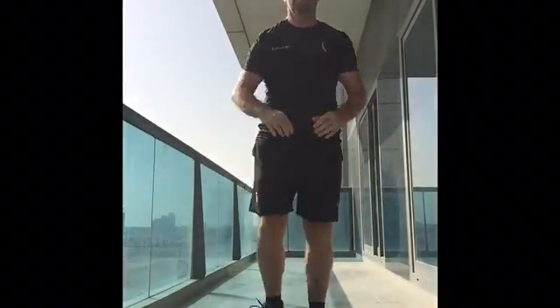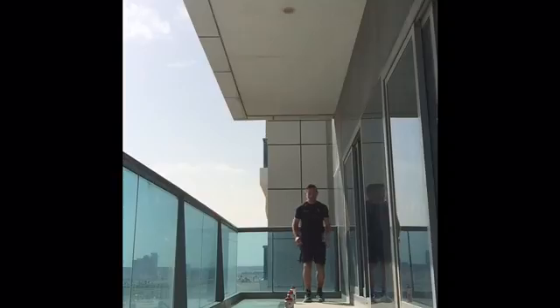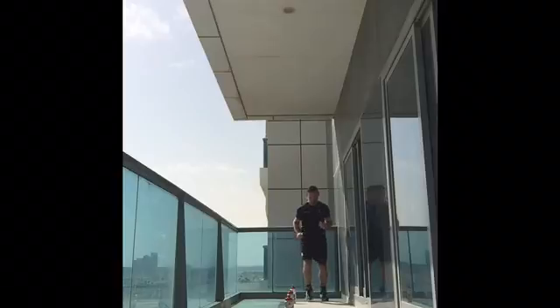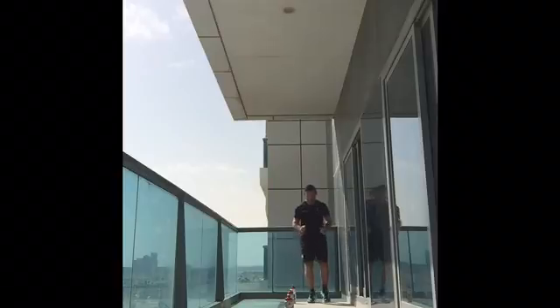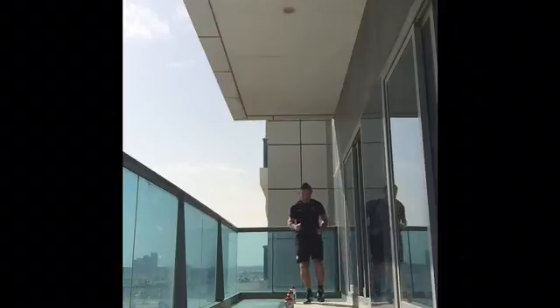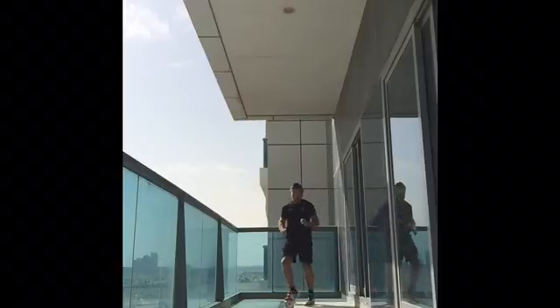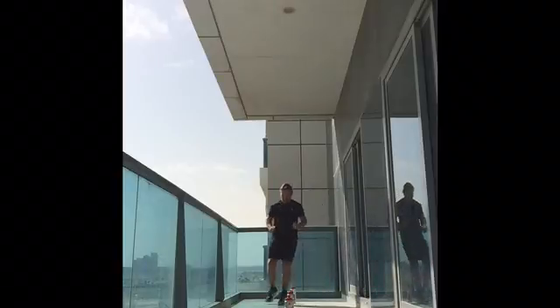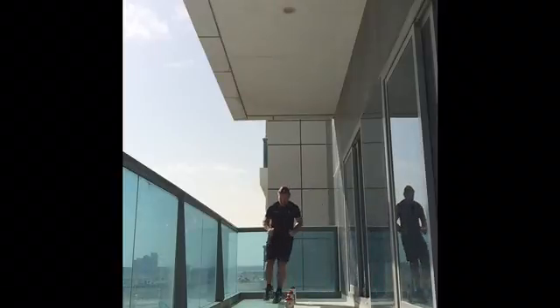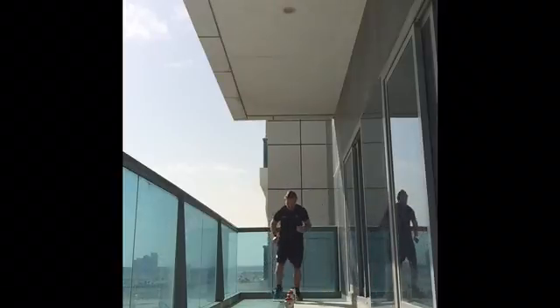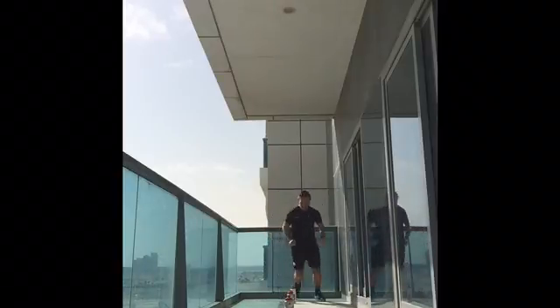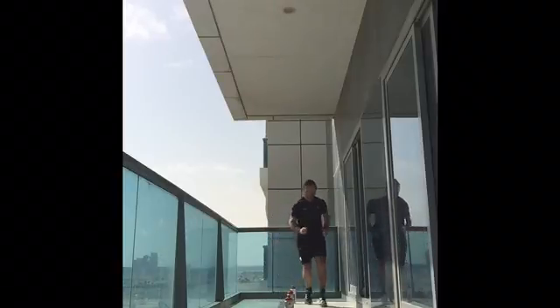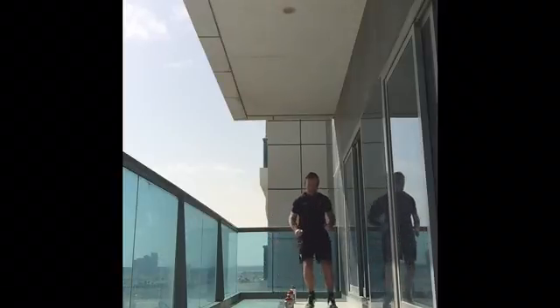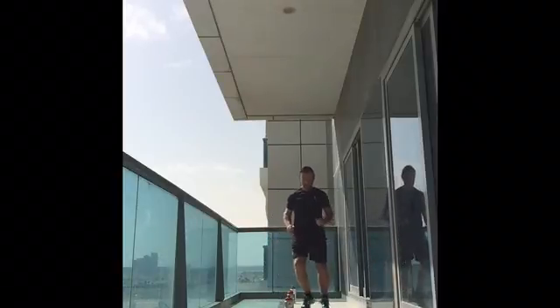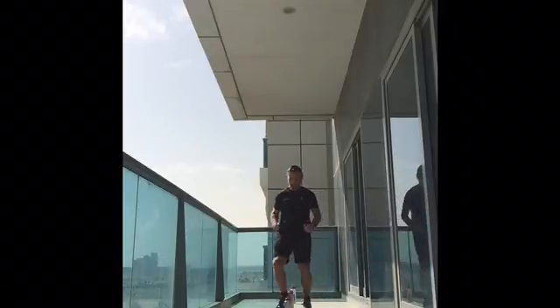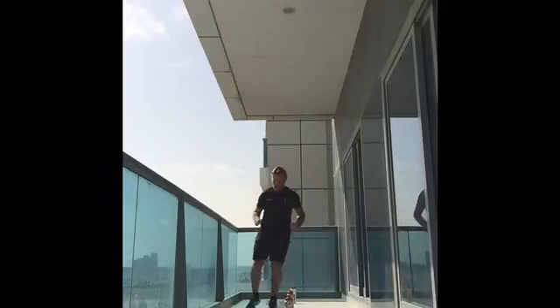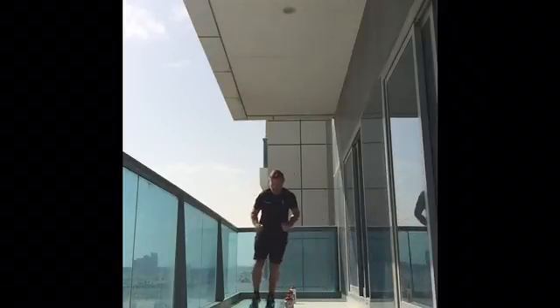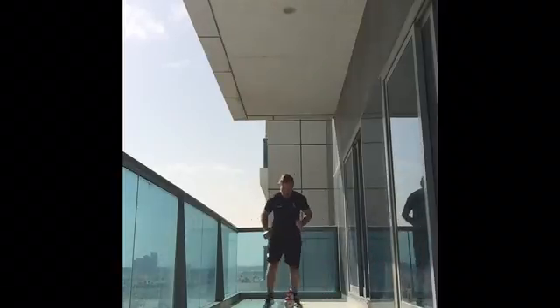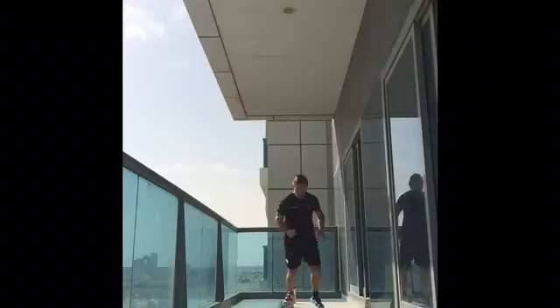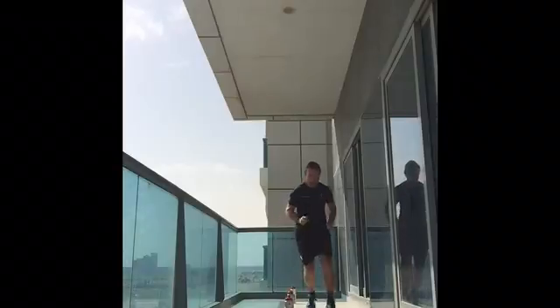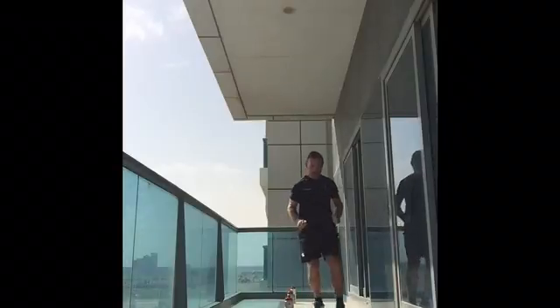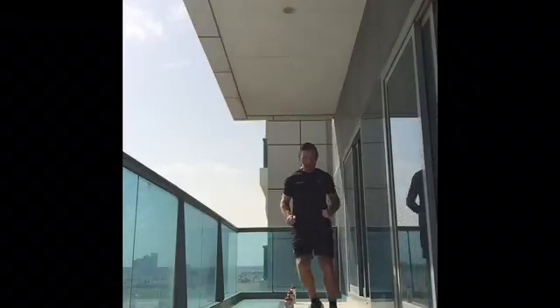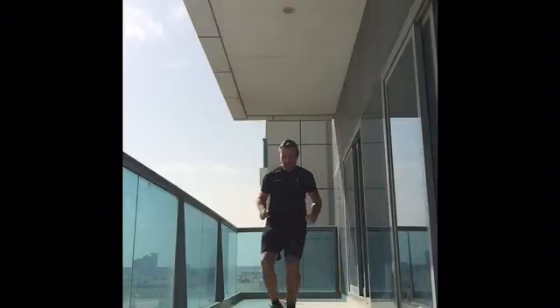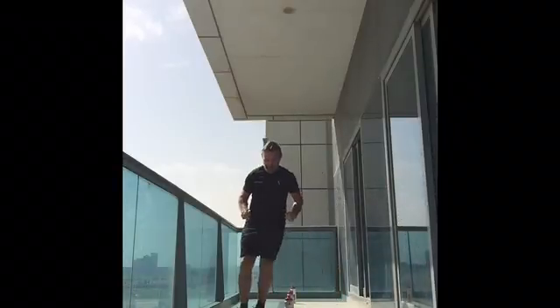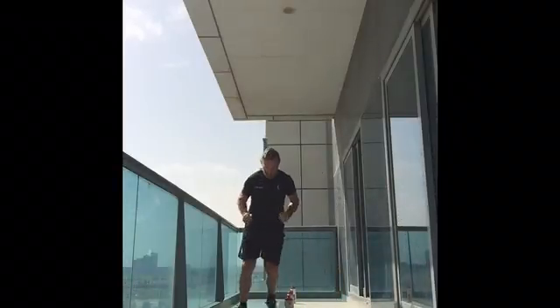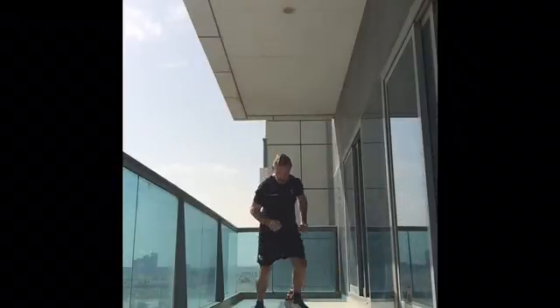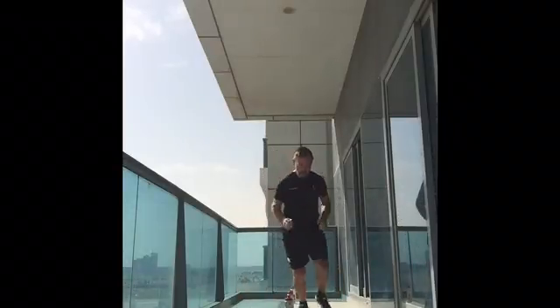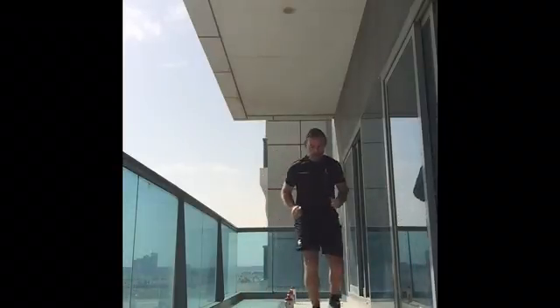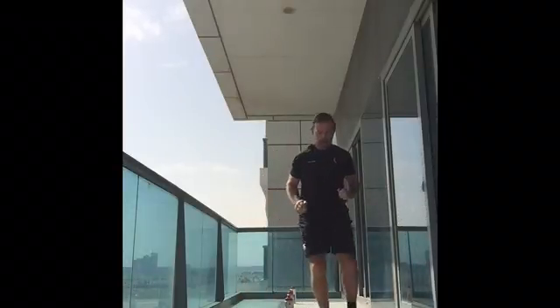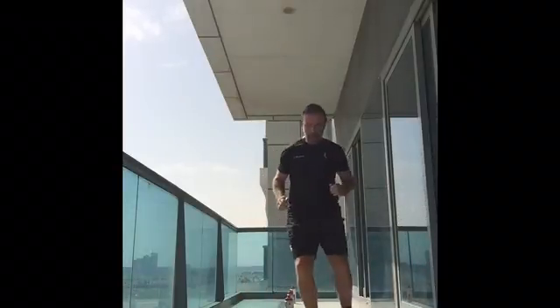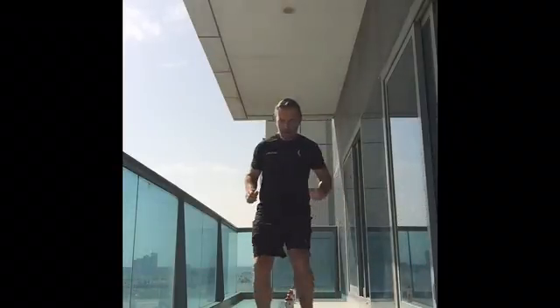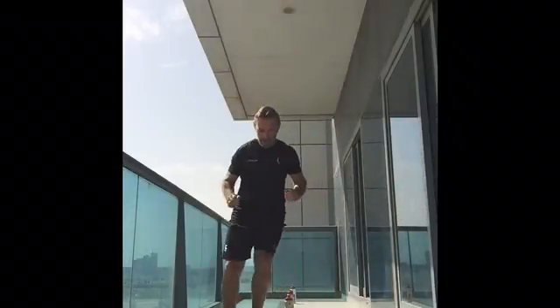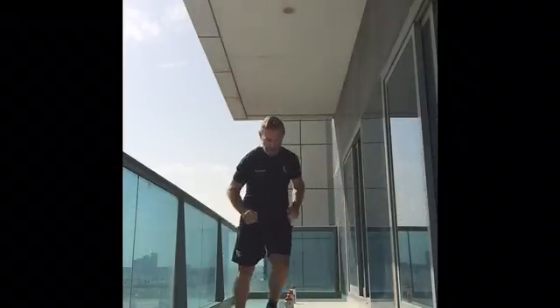The first of our running movements involves quick feet around an obstacle, sprint forwards, repeating quick feet around an obstacle and then sprinting forwards.